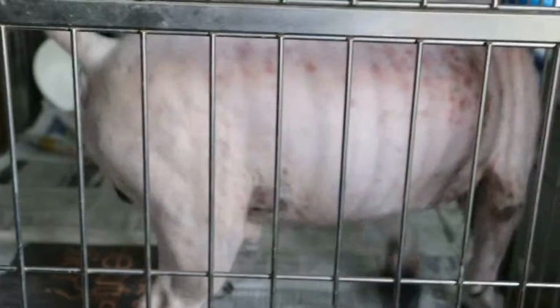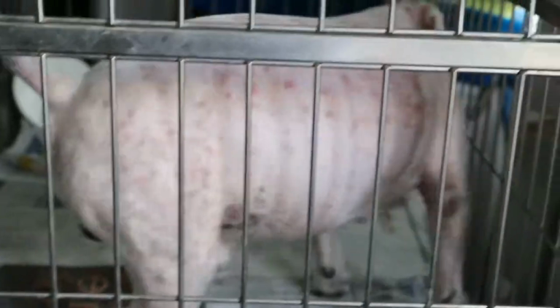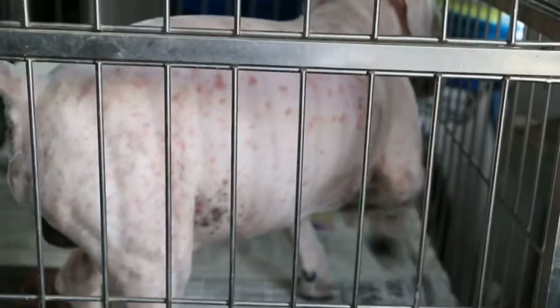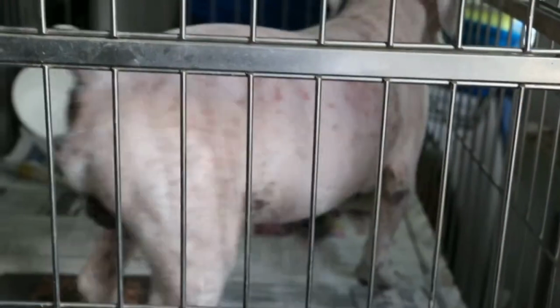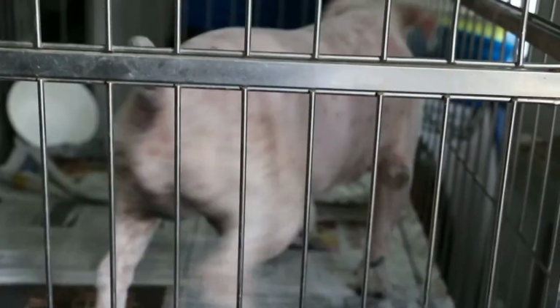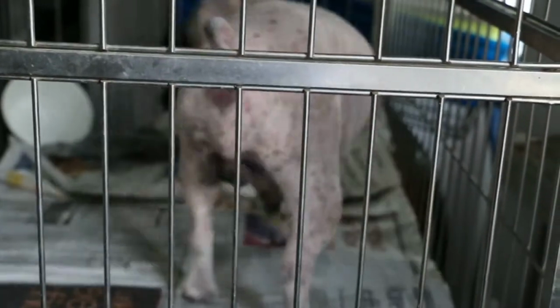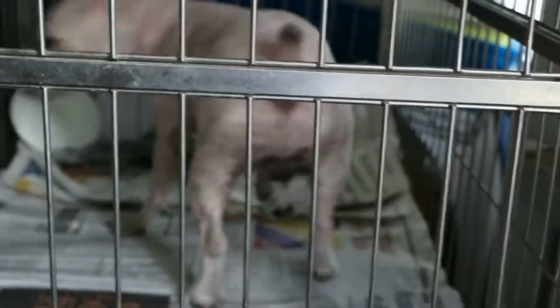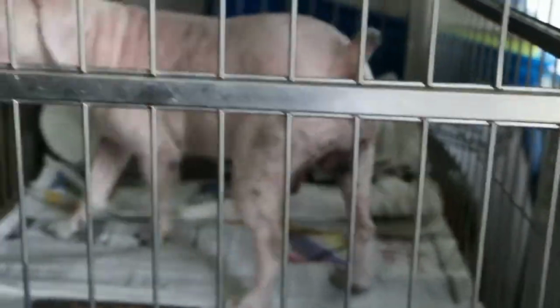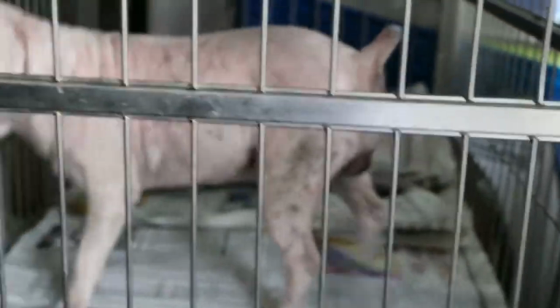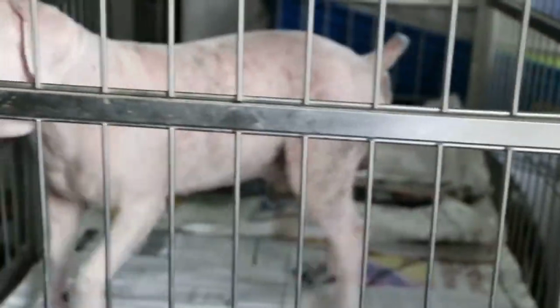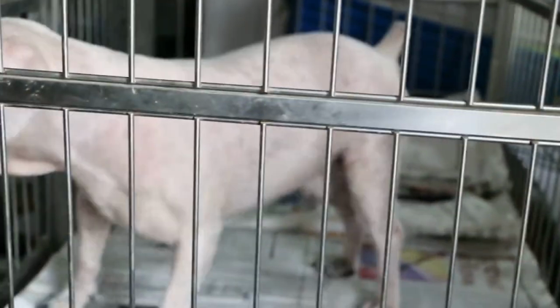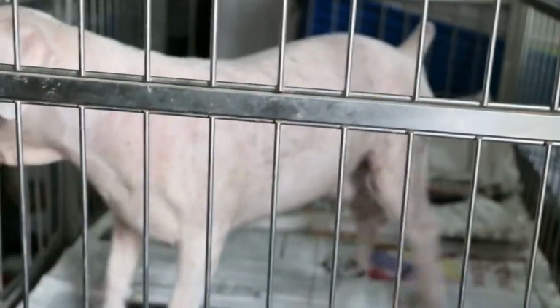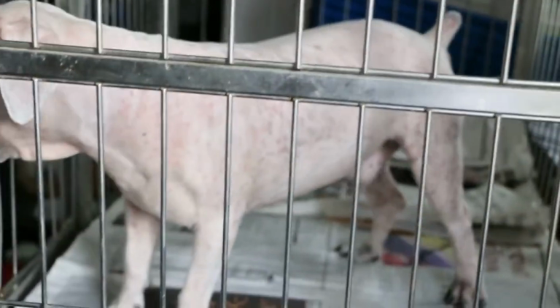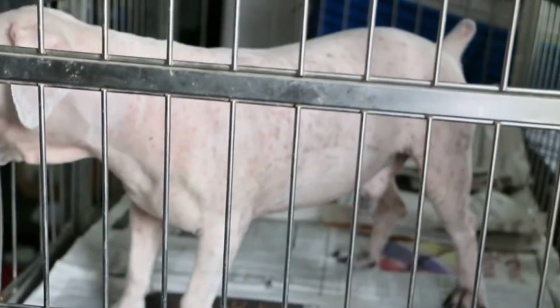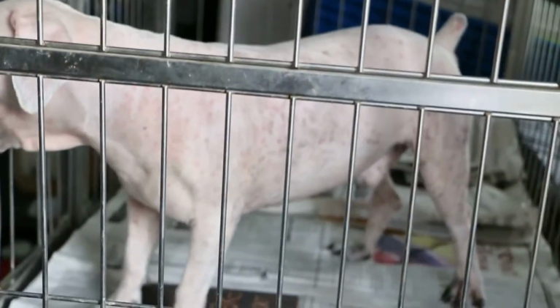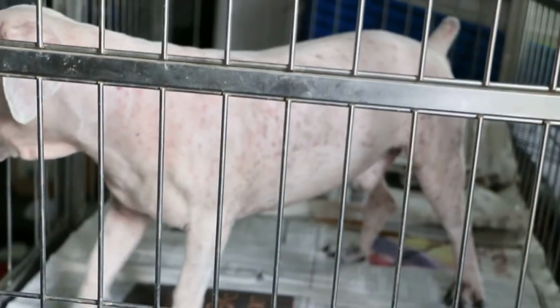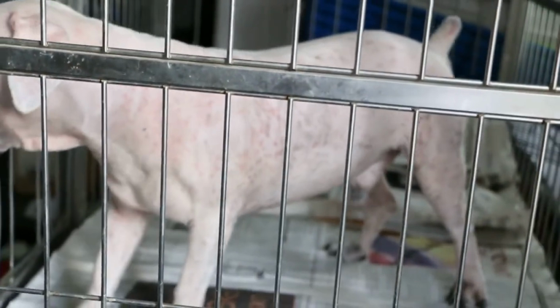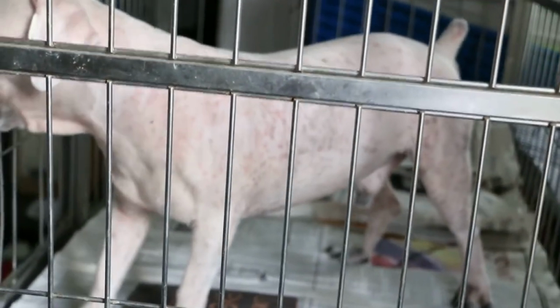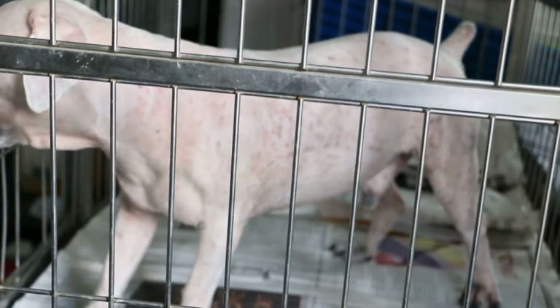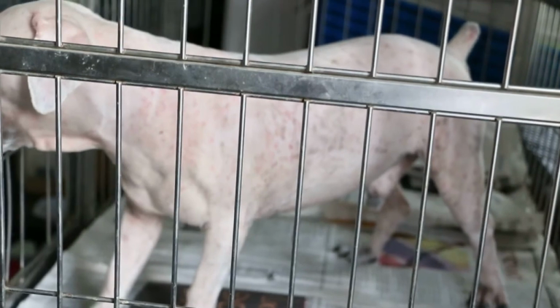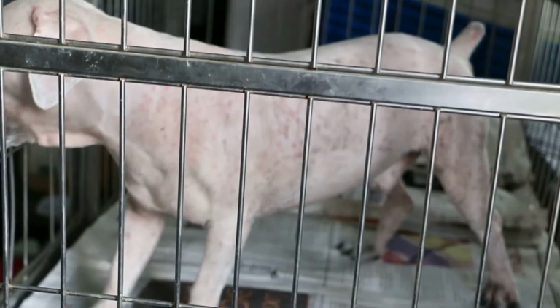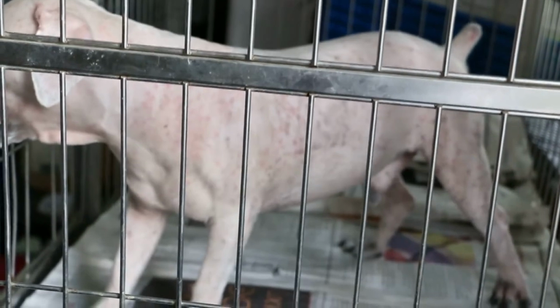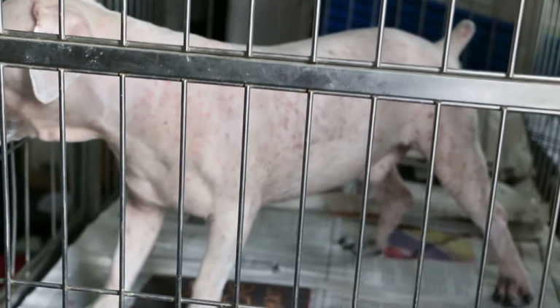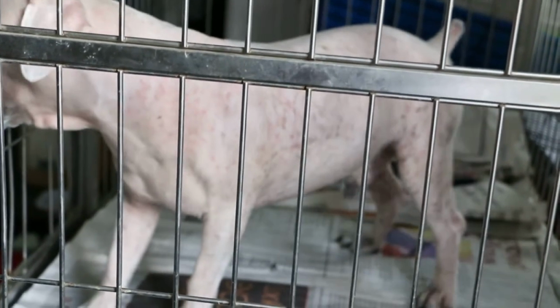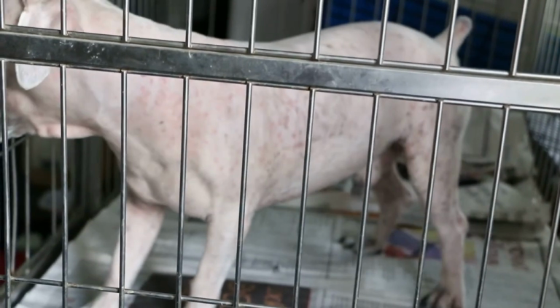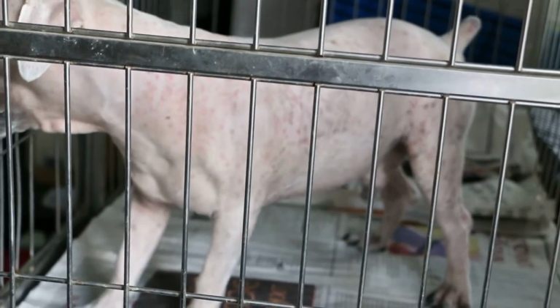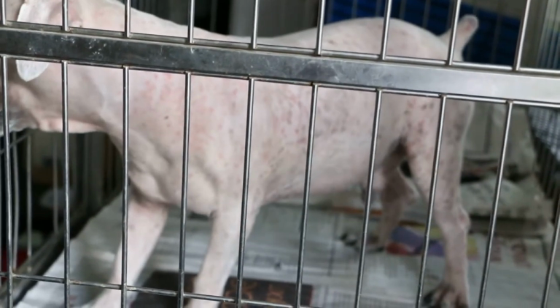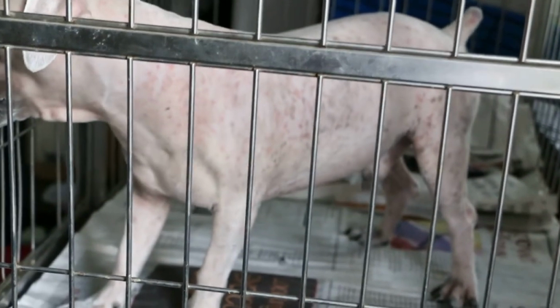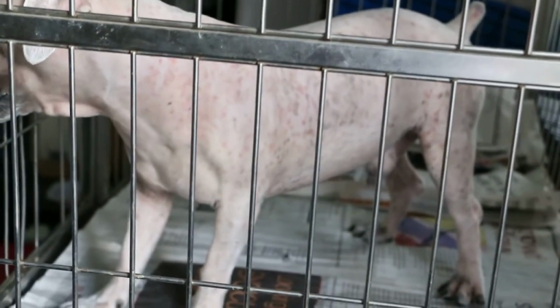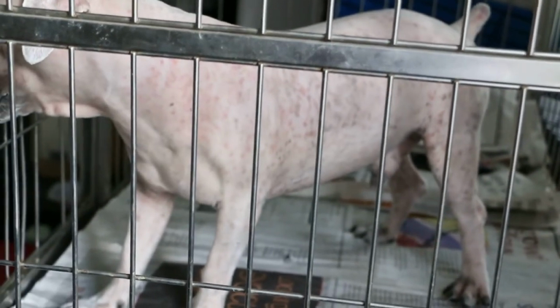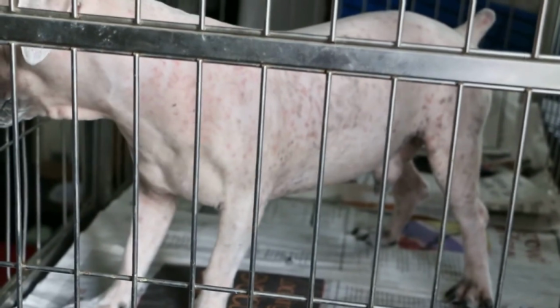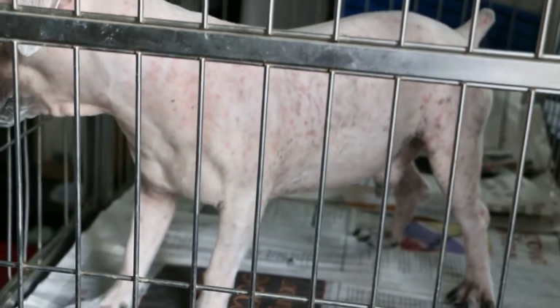January 5, 2015. This white schnauzer had a very itchy back and the sternum, the chest area.